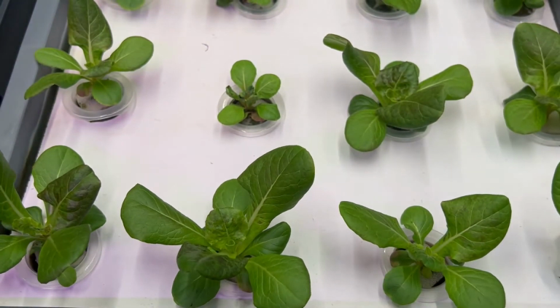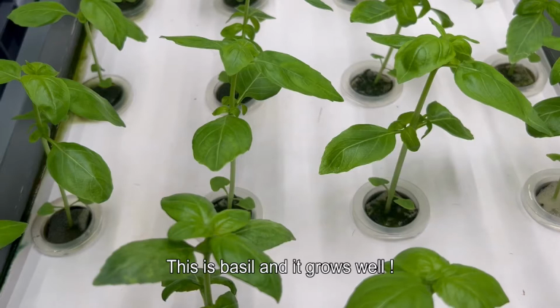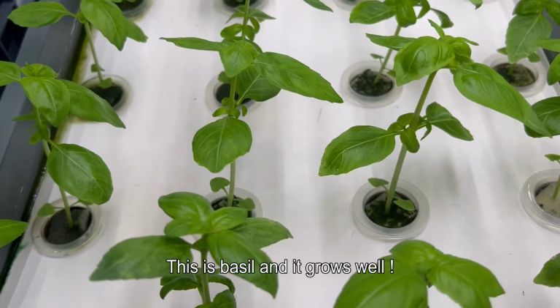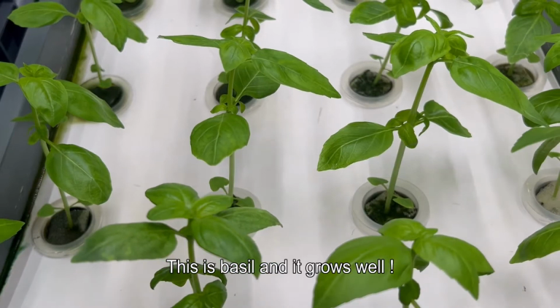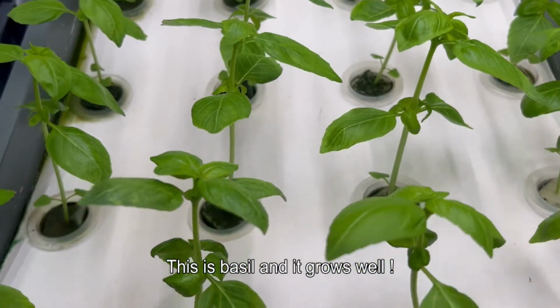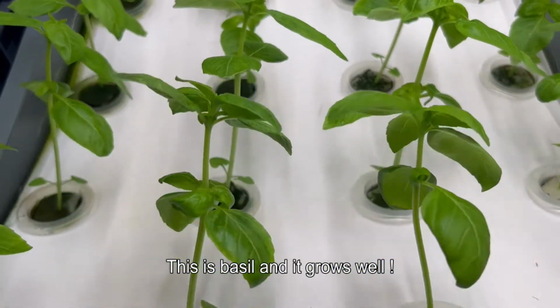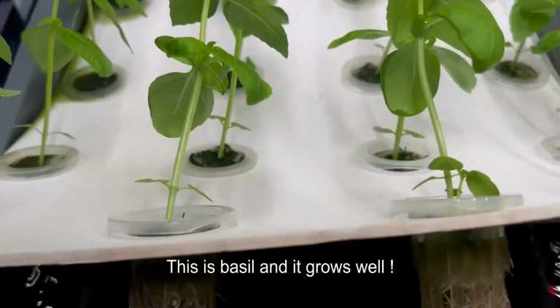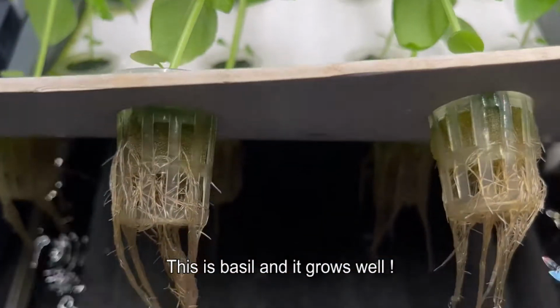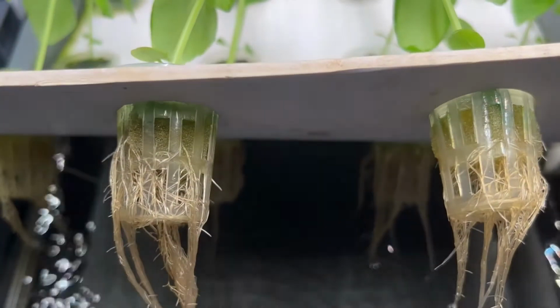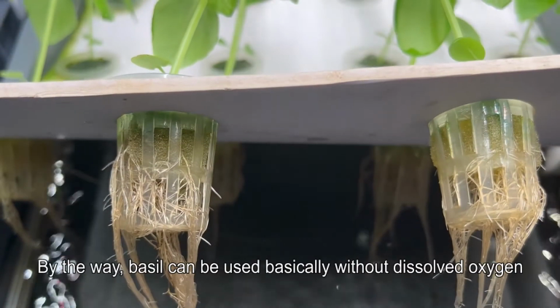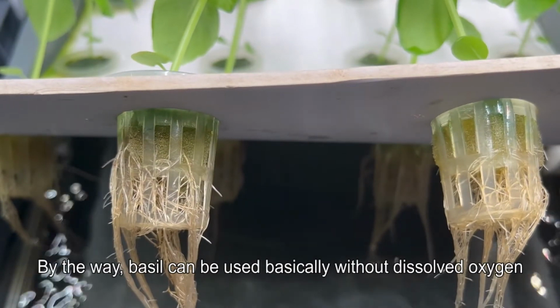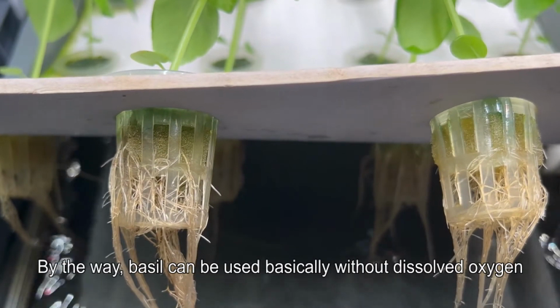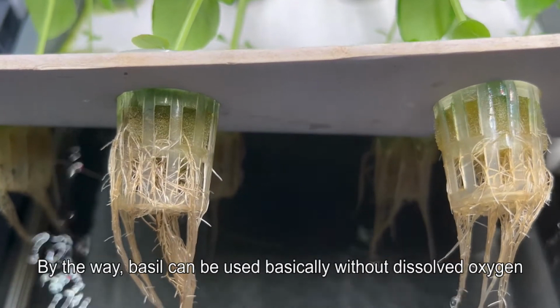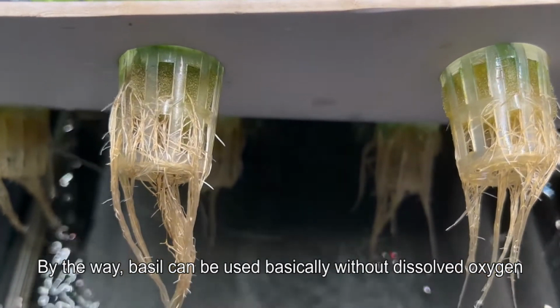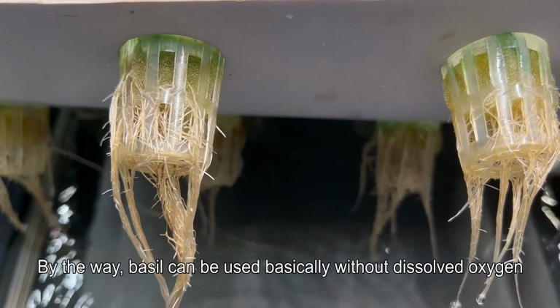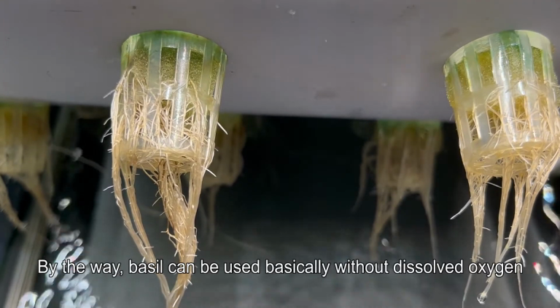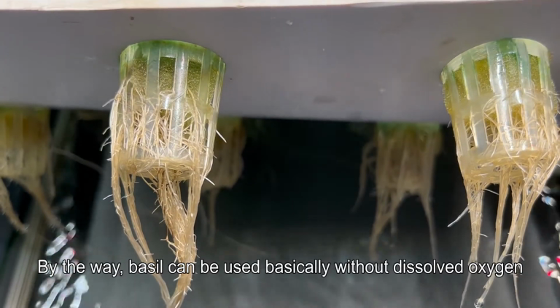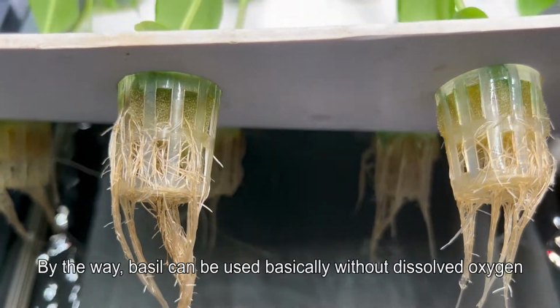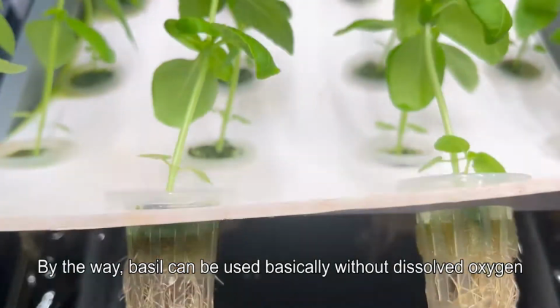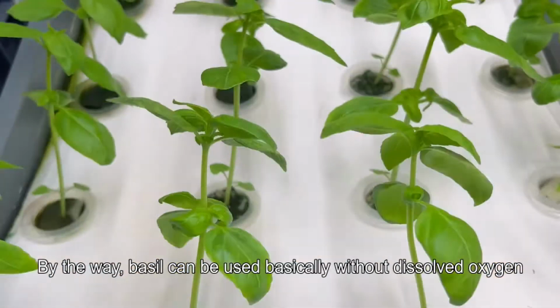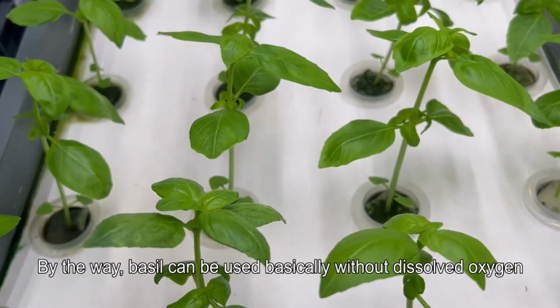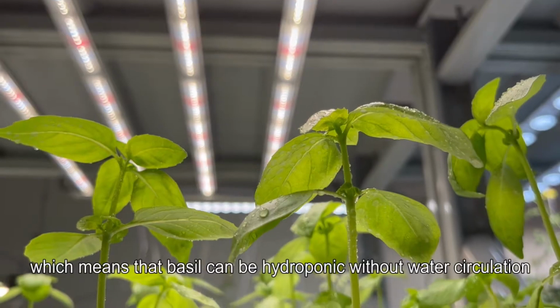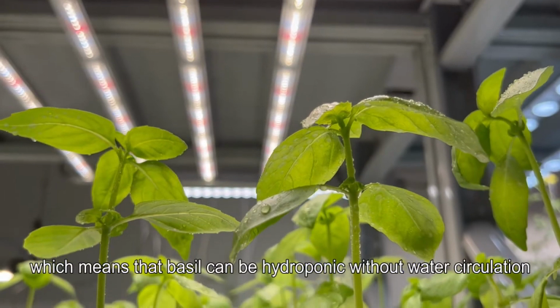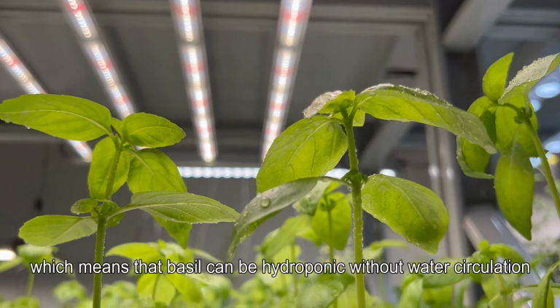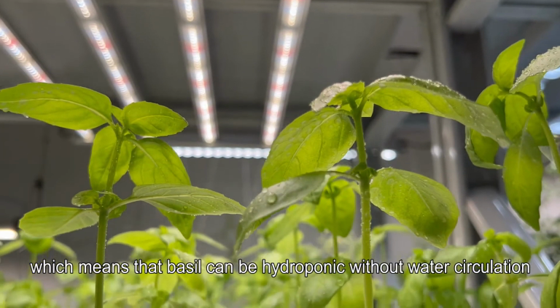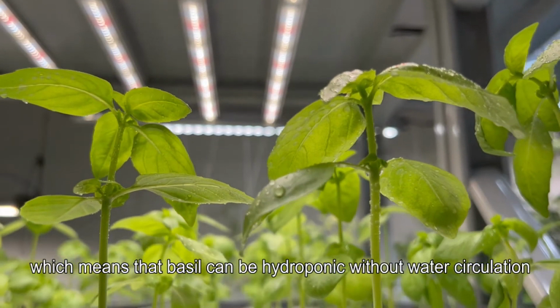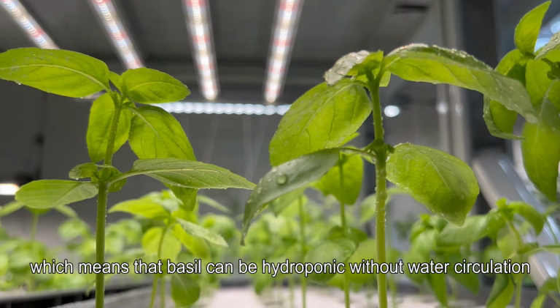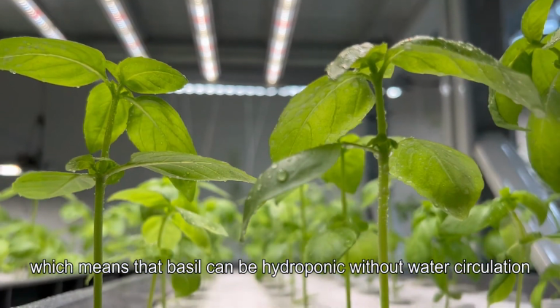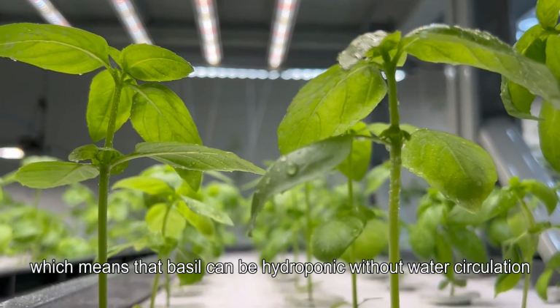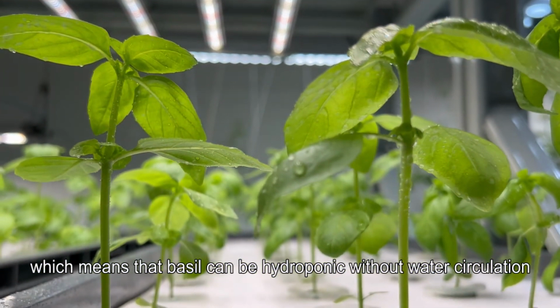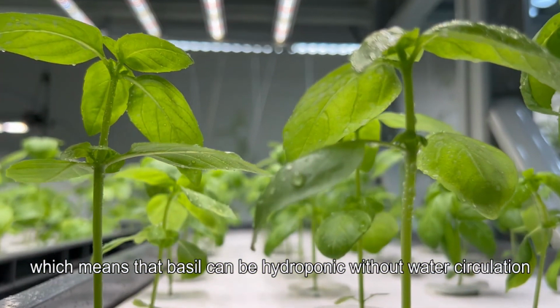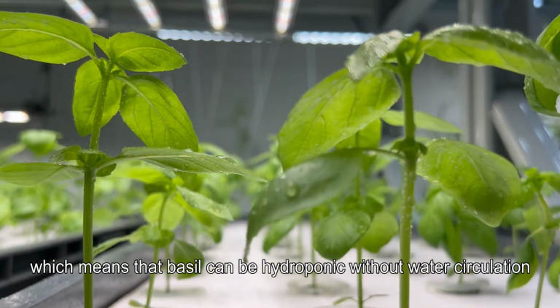This is basil, and it grows well. By the way, basil can be grown basically without dissolved oxygen, which means that basil can be hydroponic without water circulation.